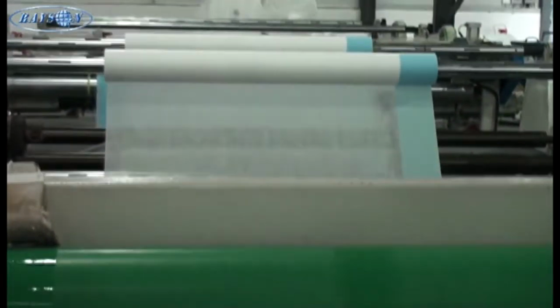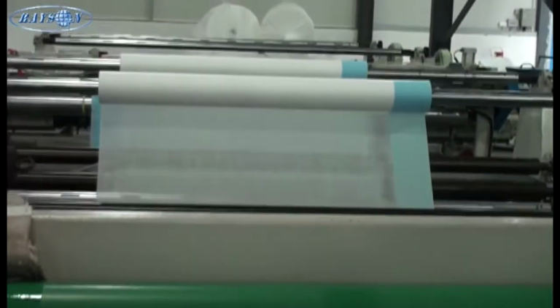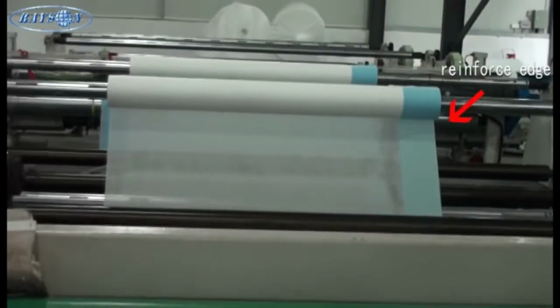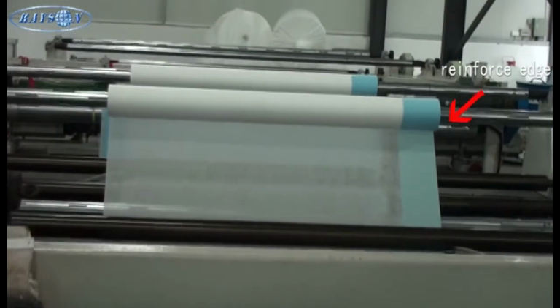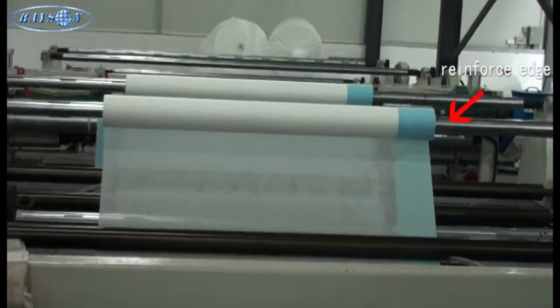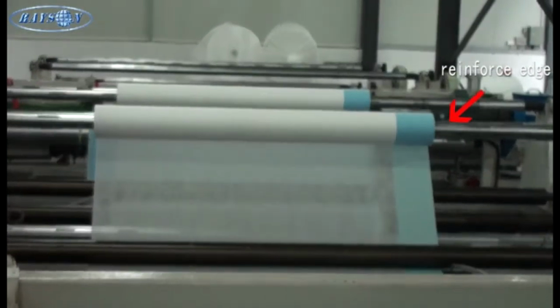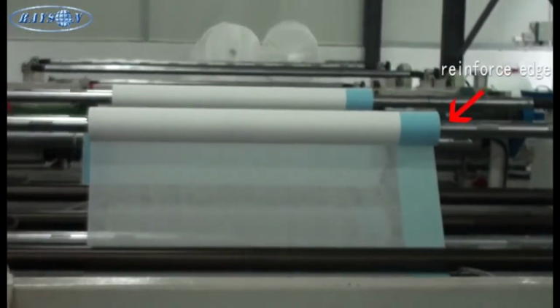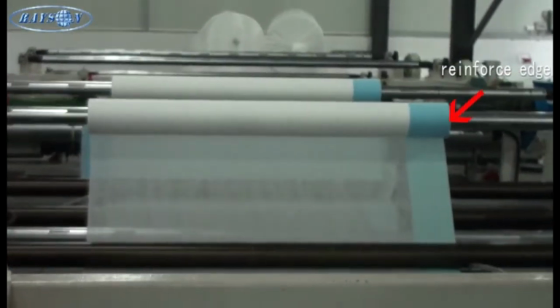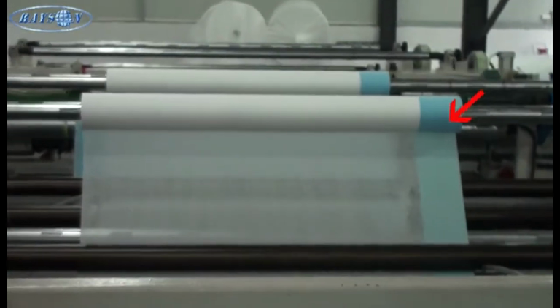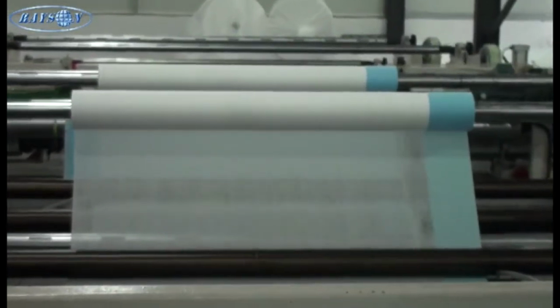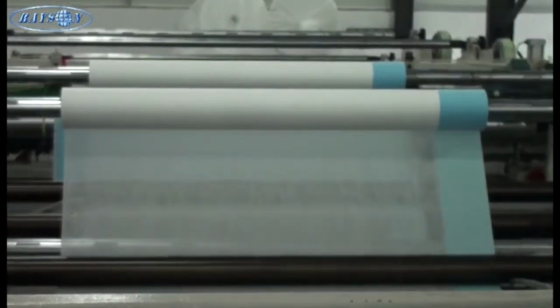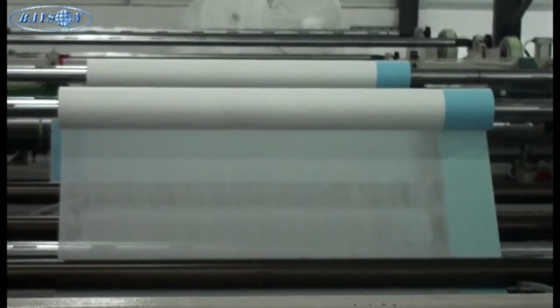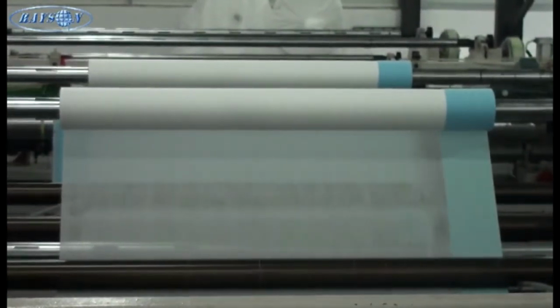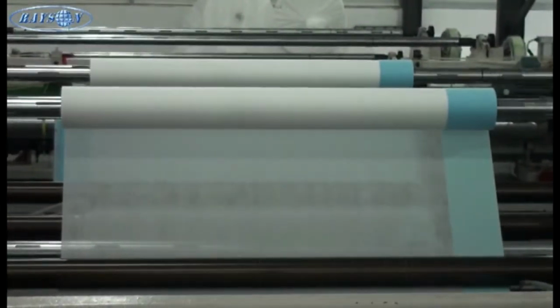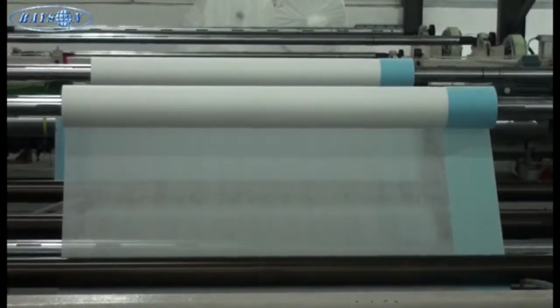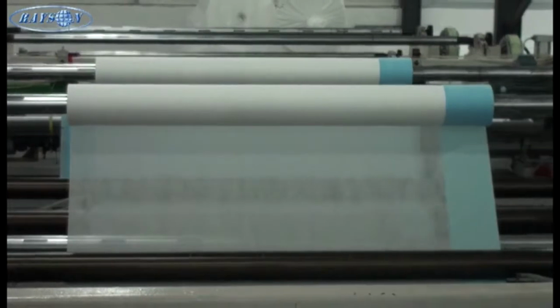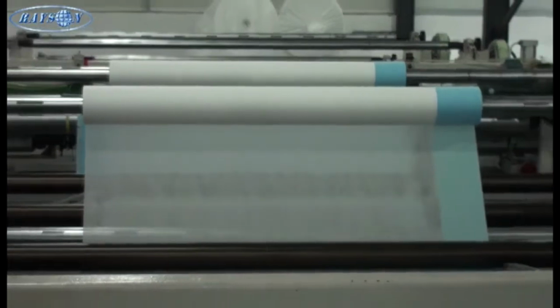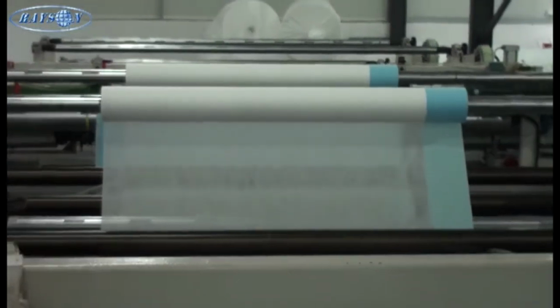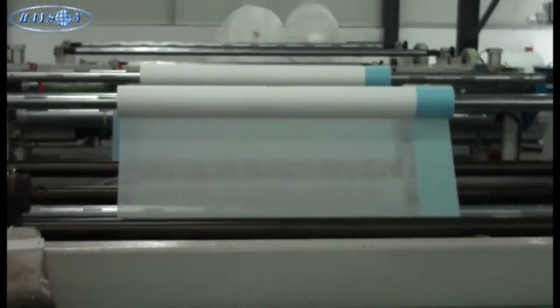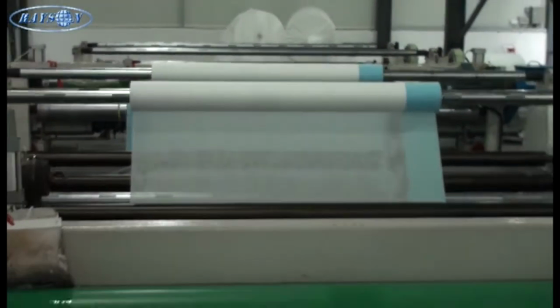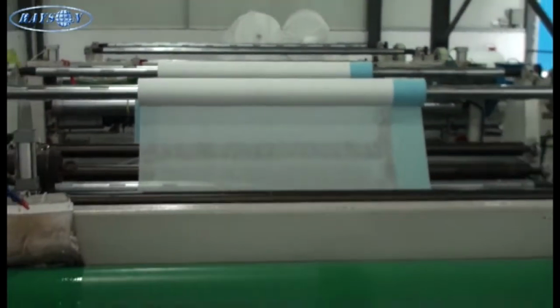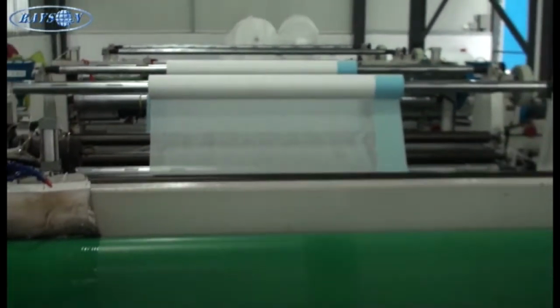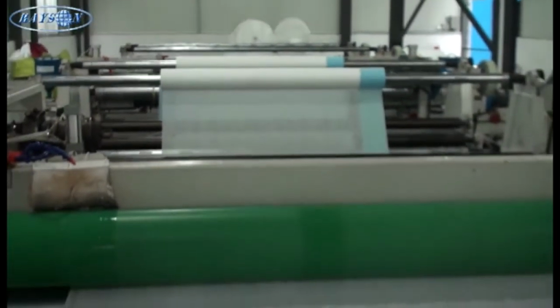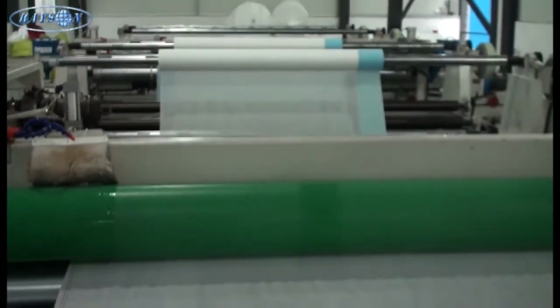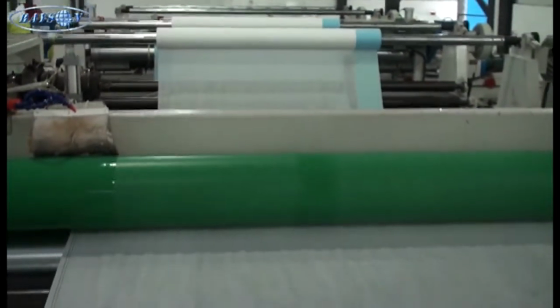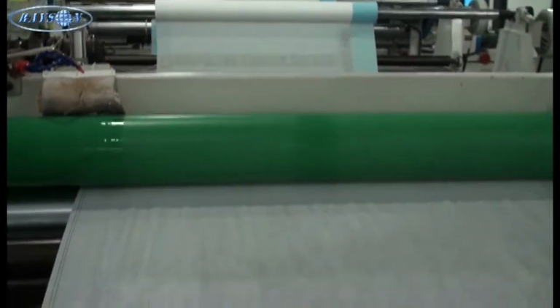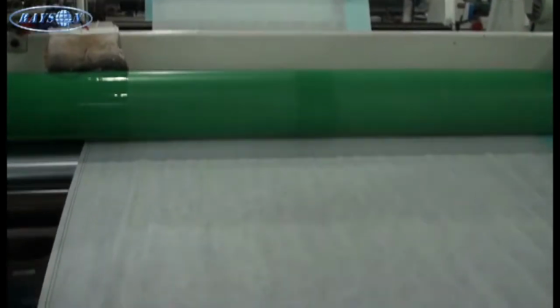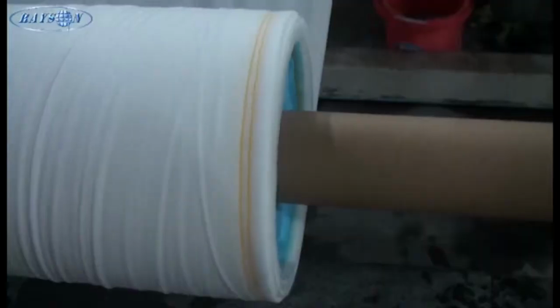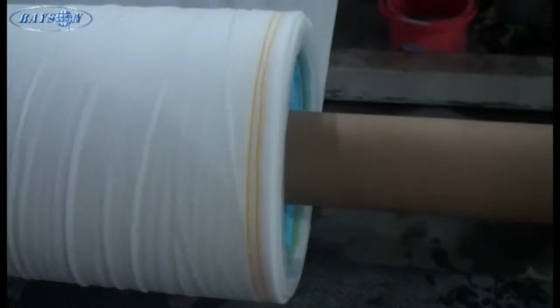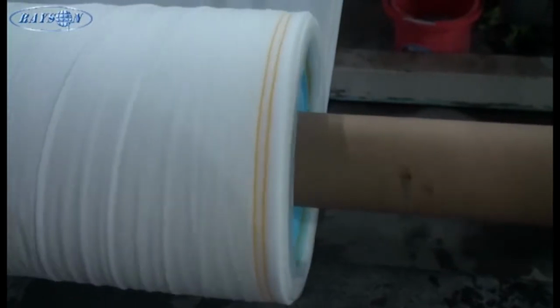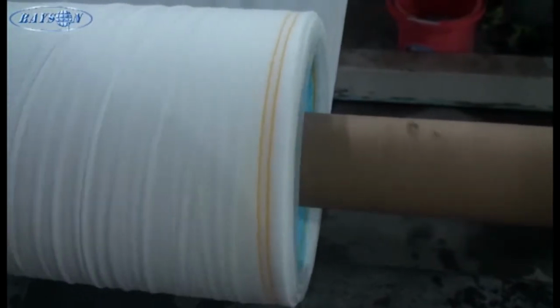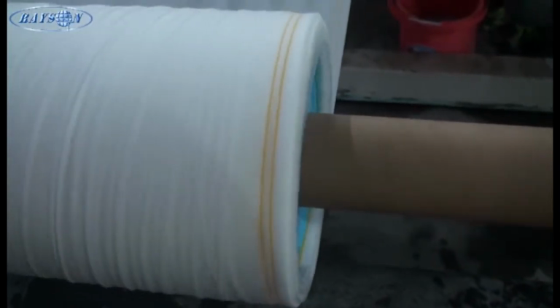According to customers' needs, Rayson can produce hydrophilic and anti-UV PP non-woven fabric, and even large width style of PP non-woven fabric with reinforced edges.